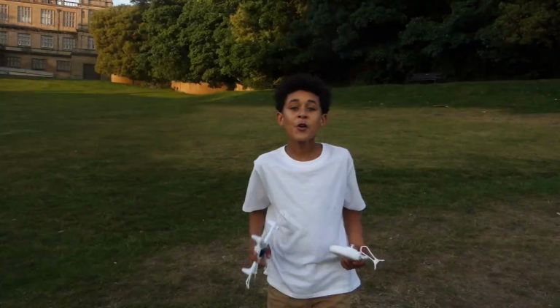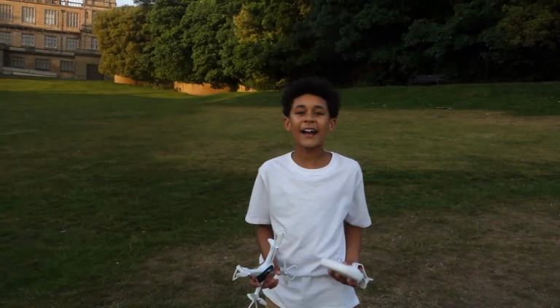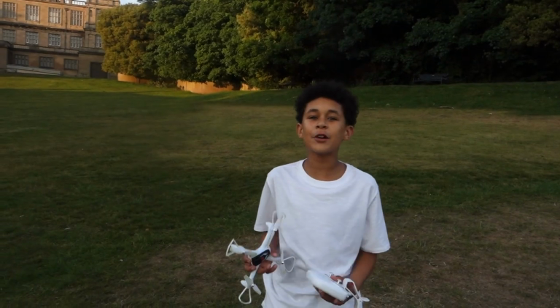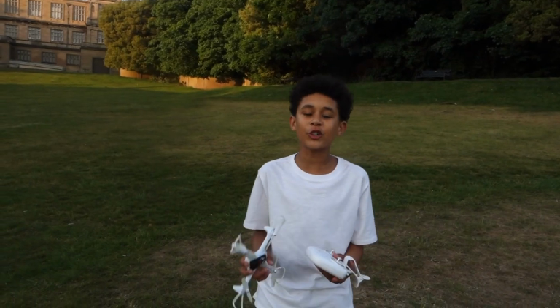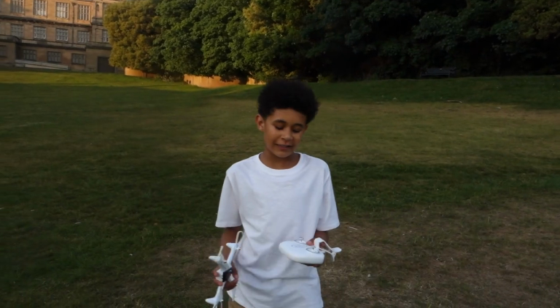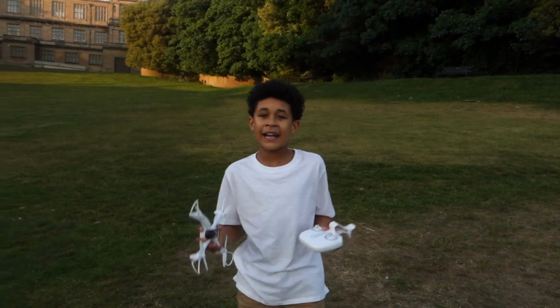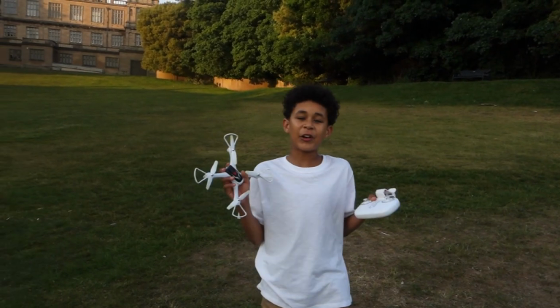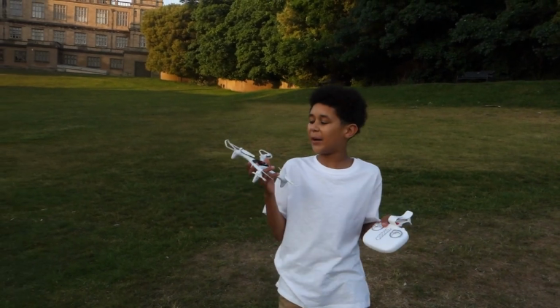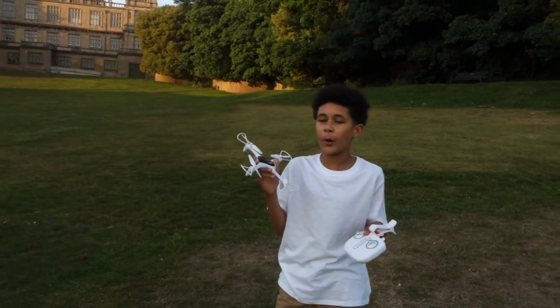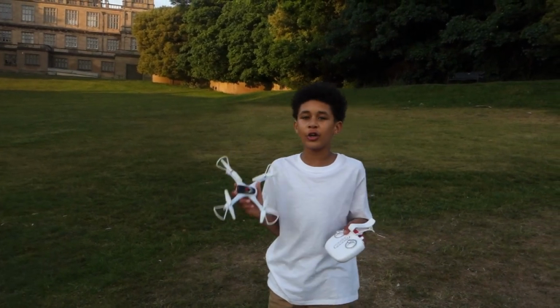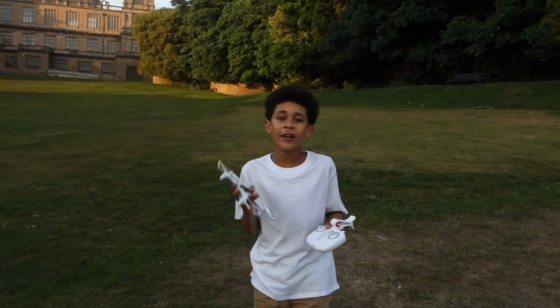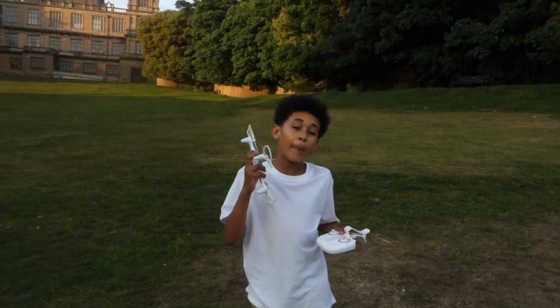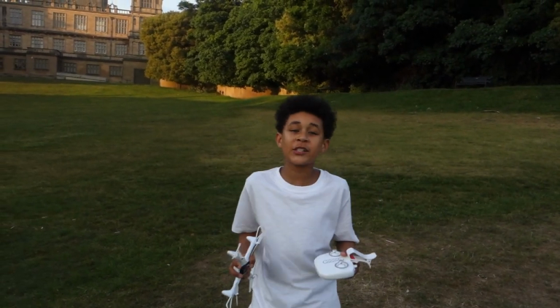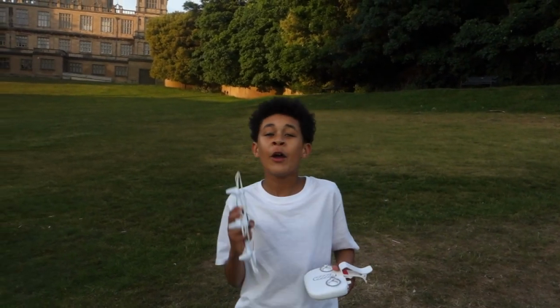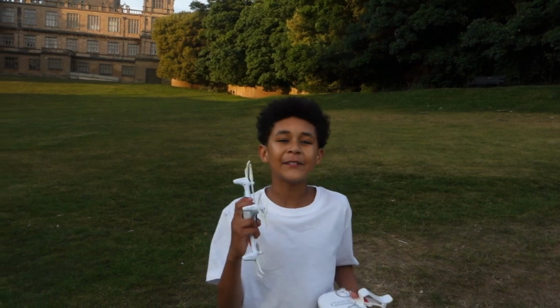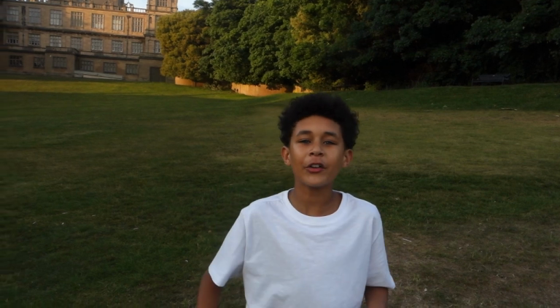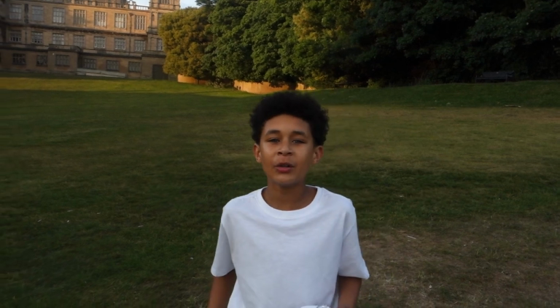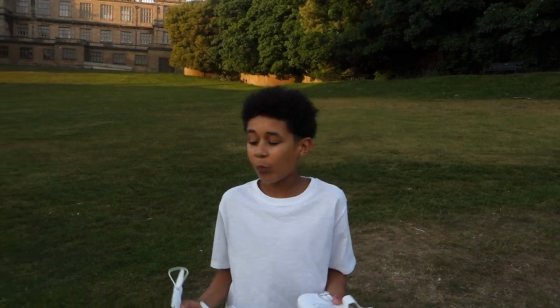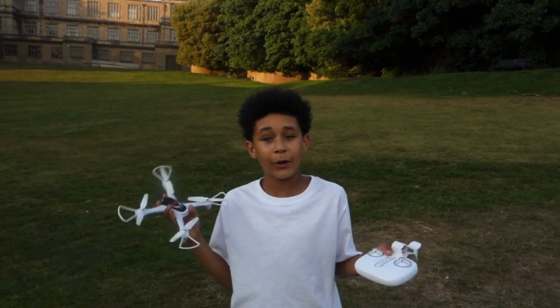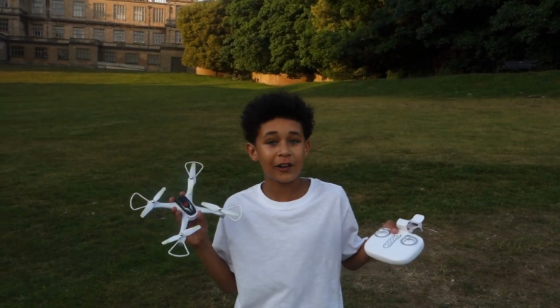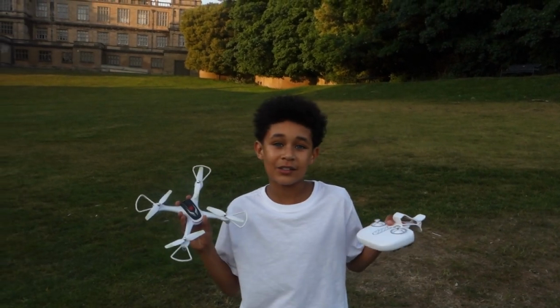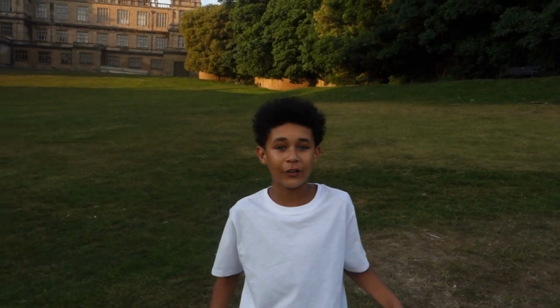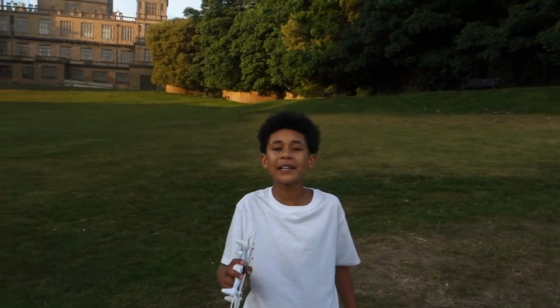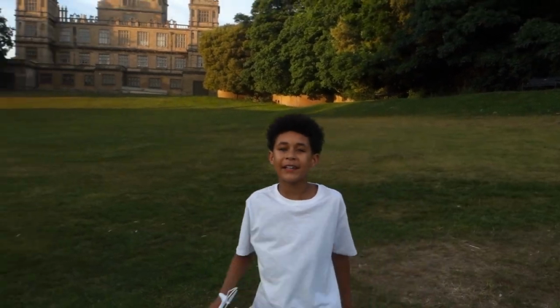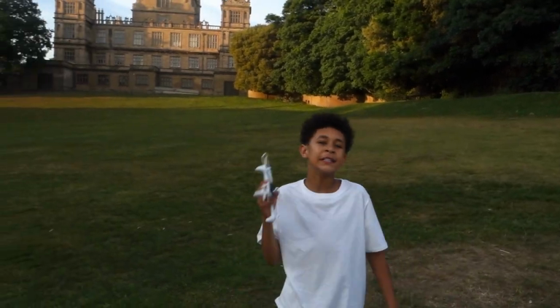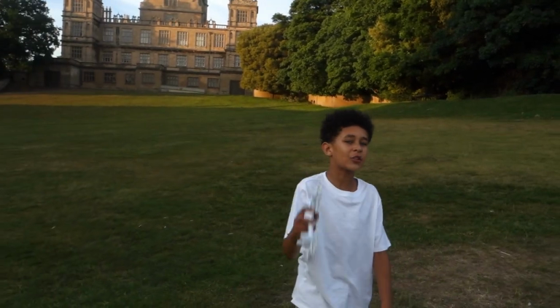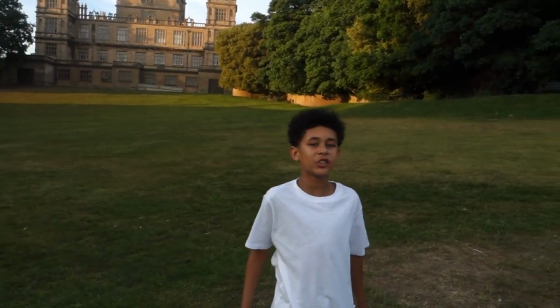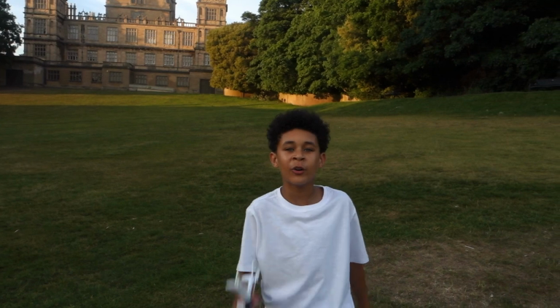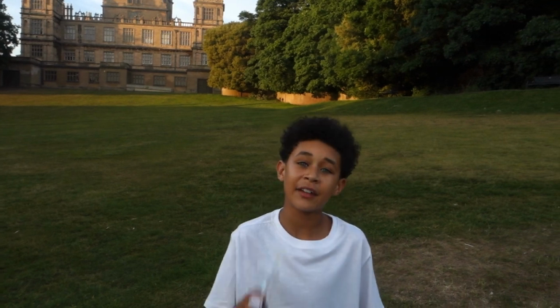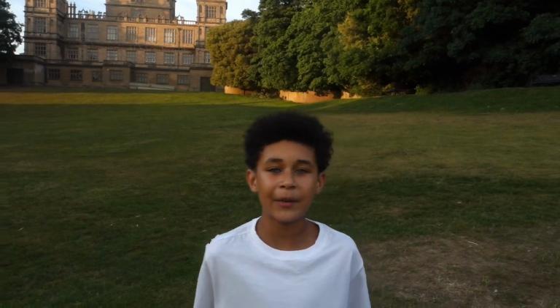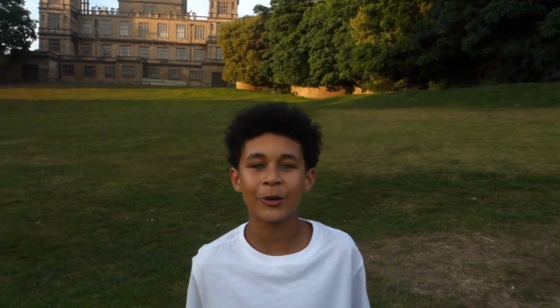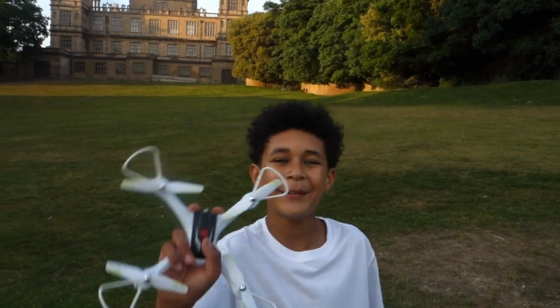Right guys, unfortunately I ran out of battery on my drone, but I promise we'll have a part two when I know how to fly it. Hope you liked the video — subscribe to the channel and I'll see you in the next one. Bye!